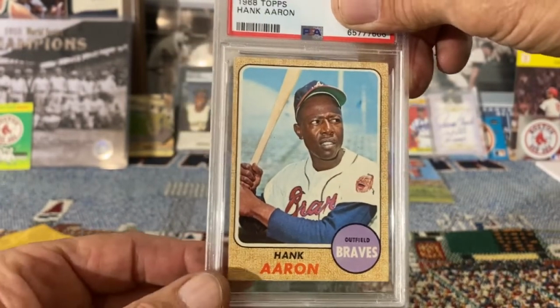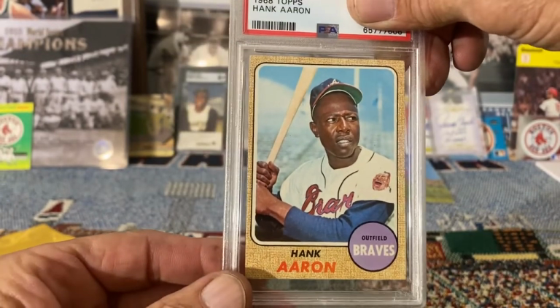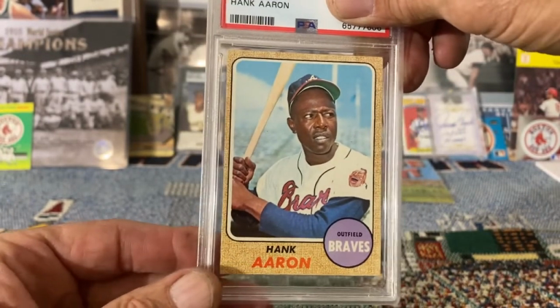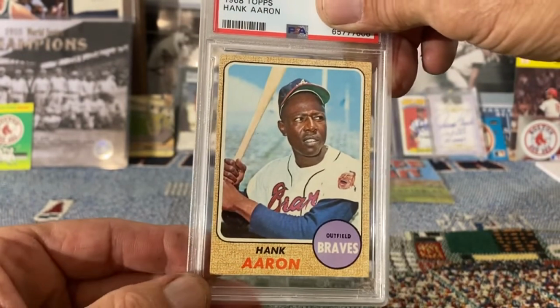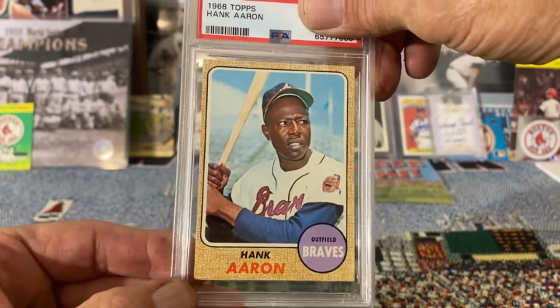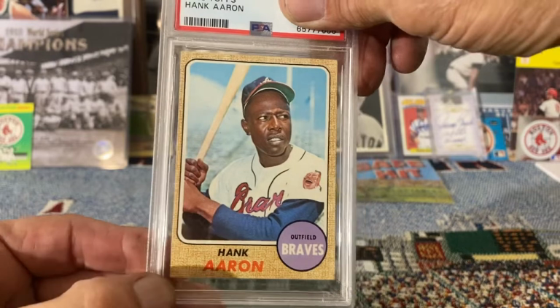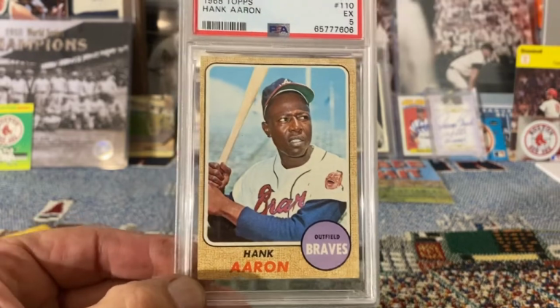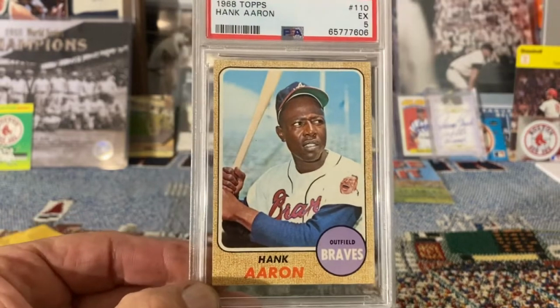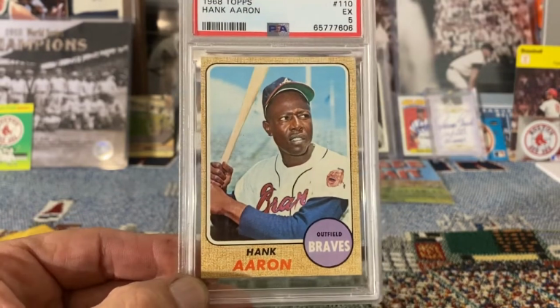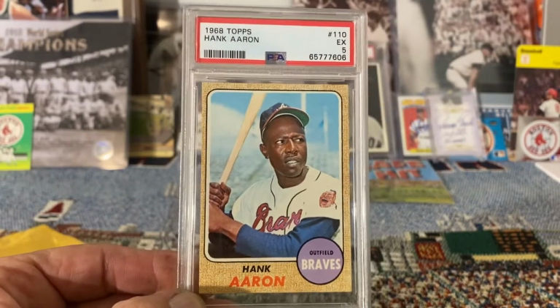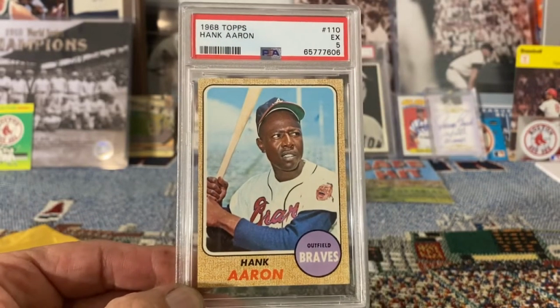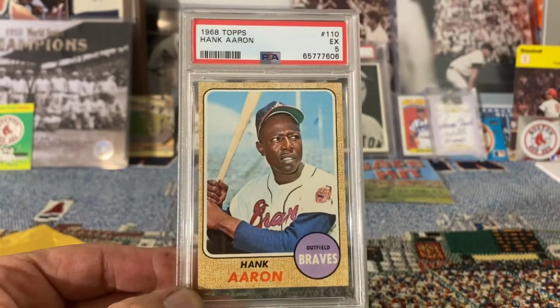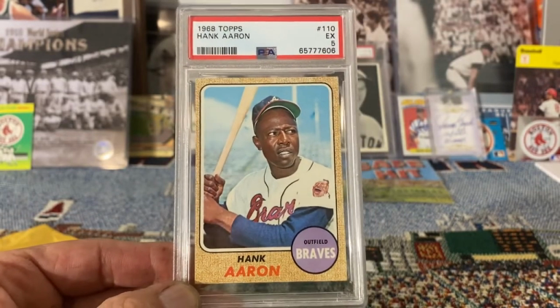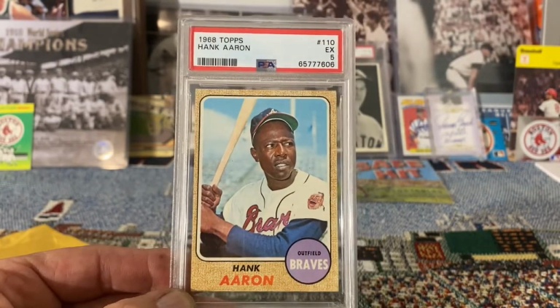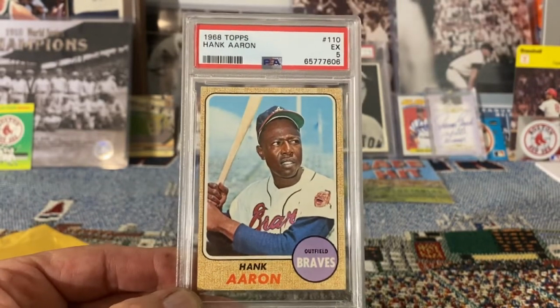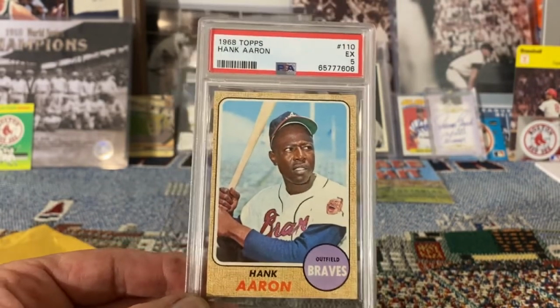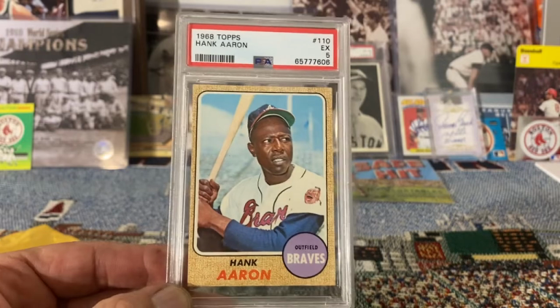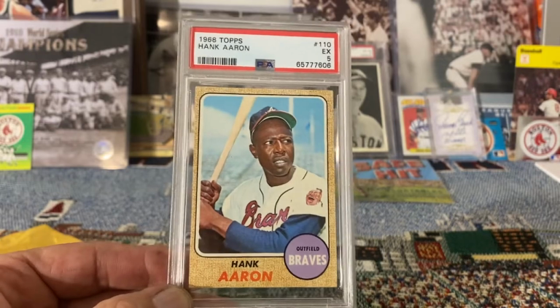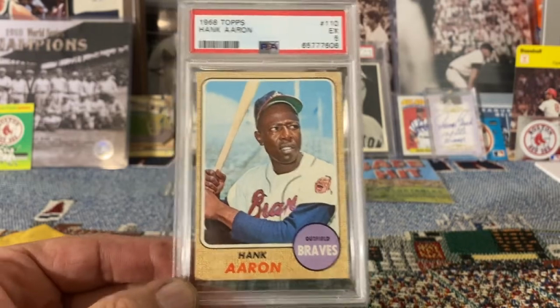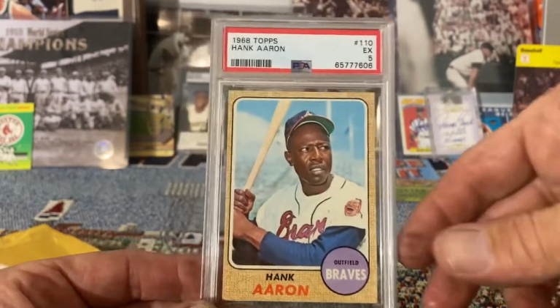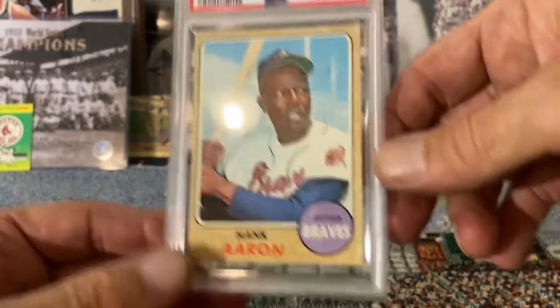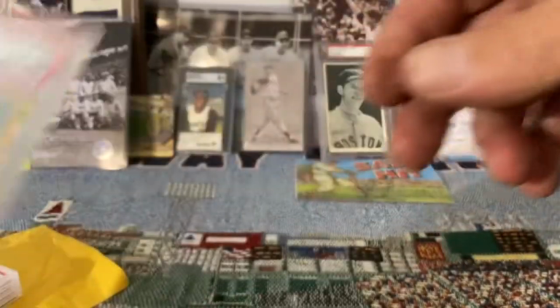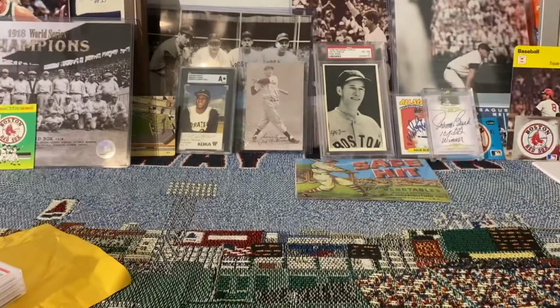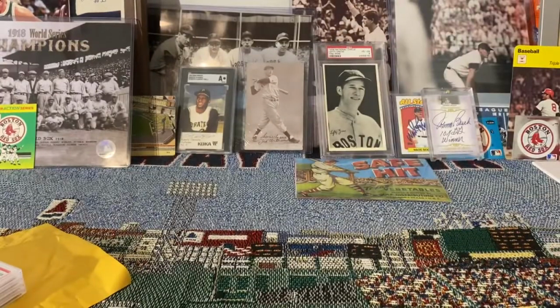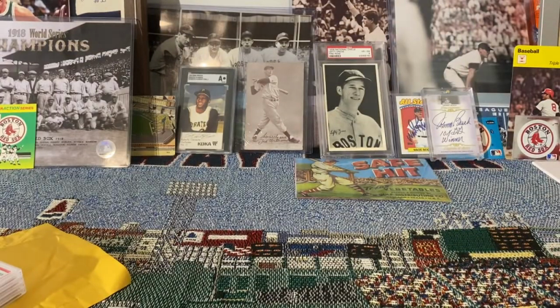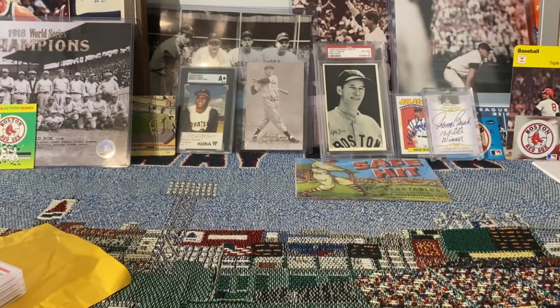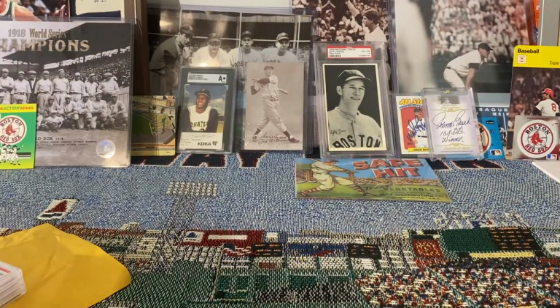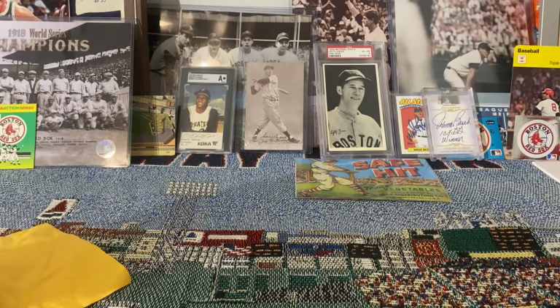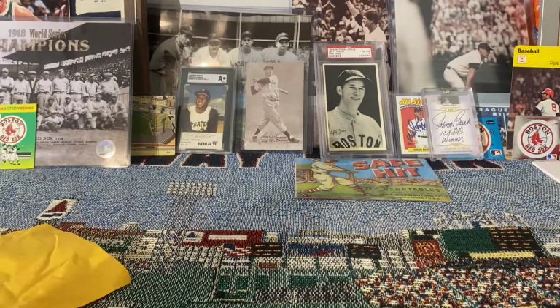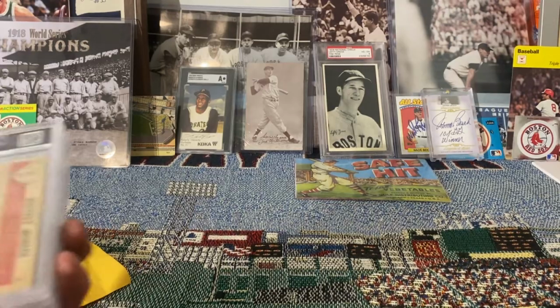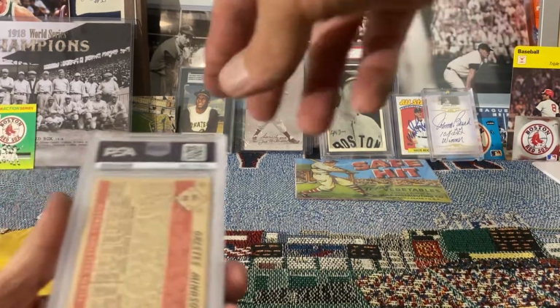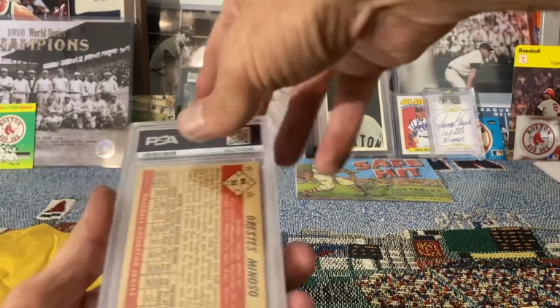I'm gonna guess it probably got a four. Oh, it came back a five — good, that's even better than I was hoping for. That's awesome, I'll take that. Nice '68 Hank Aaron, a five.